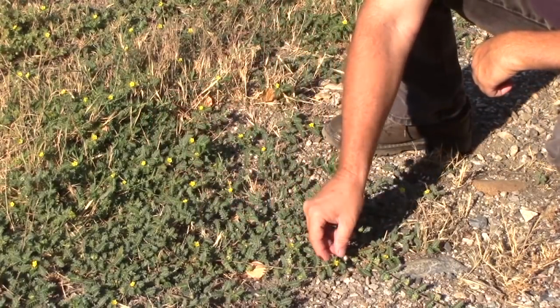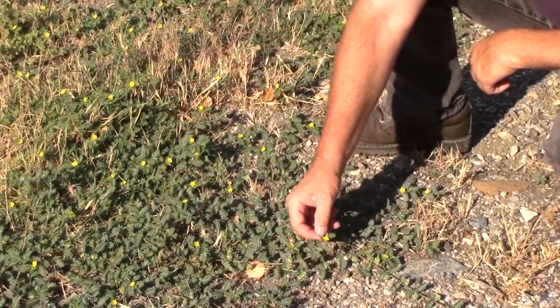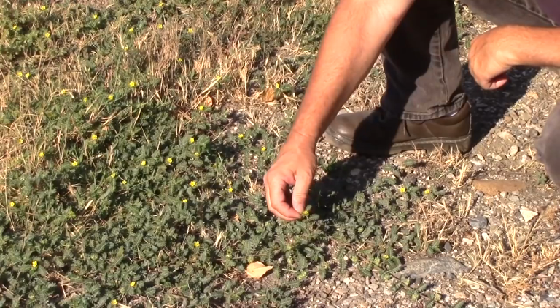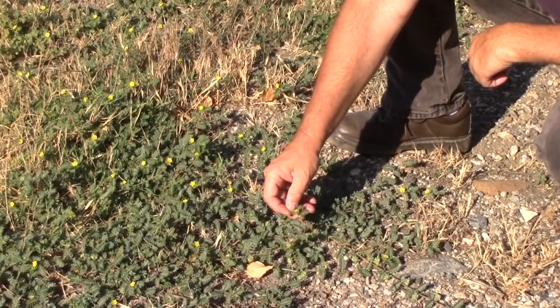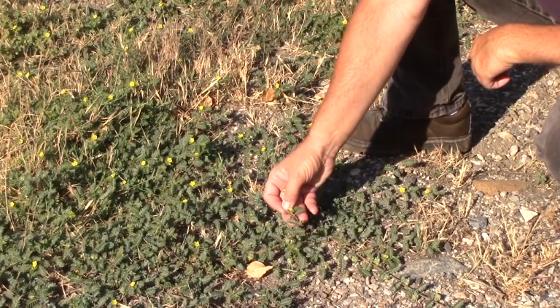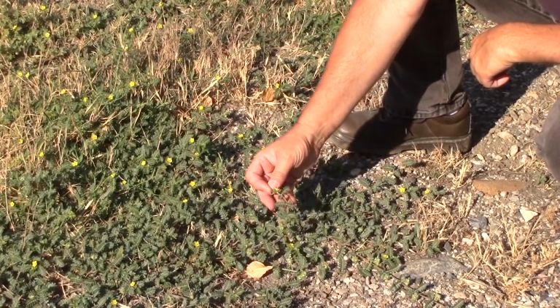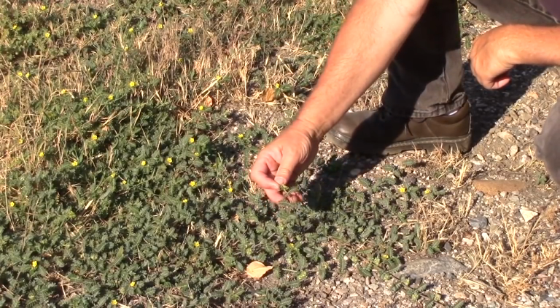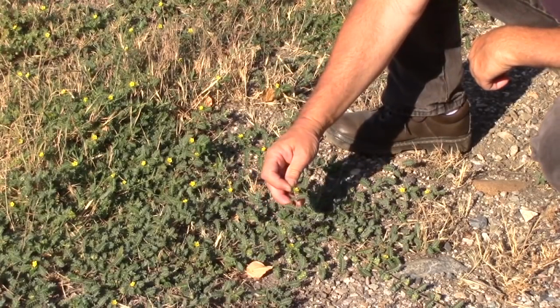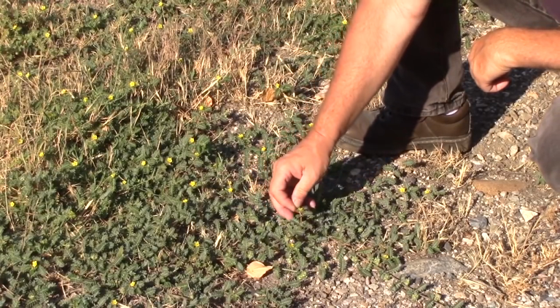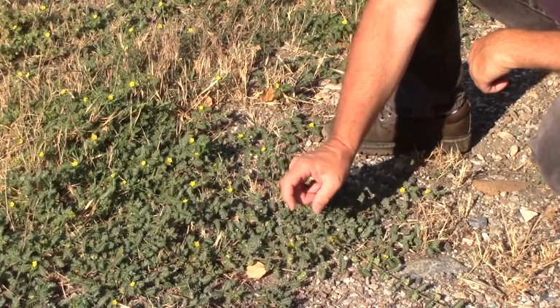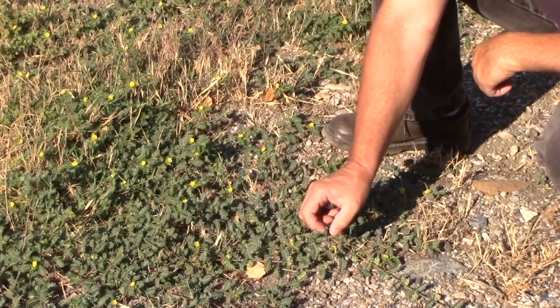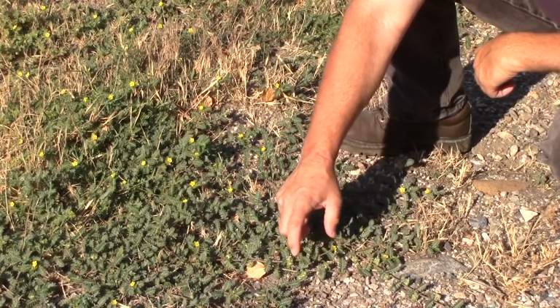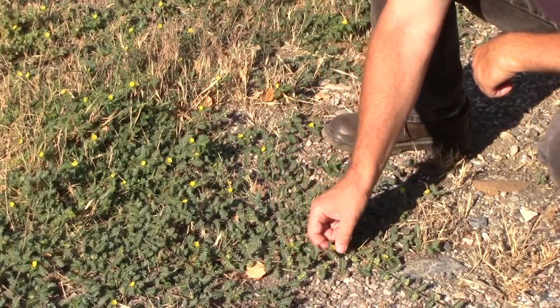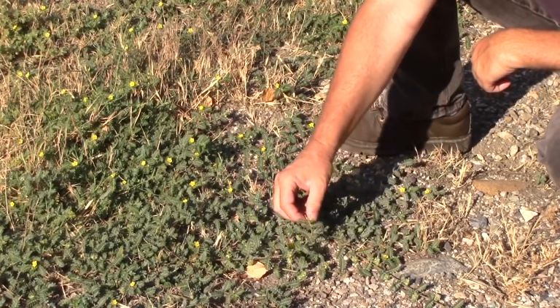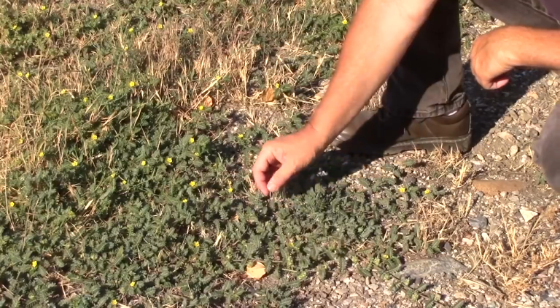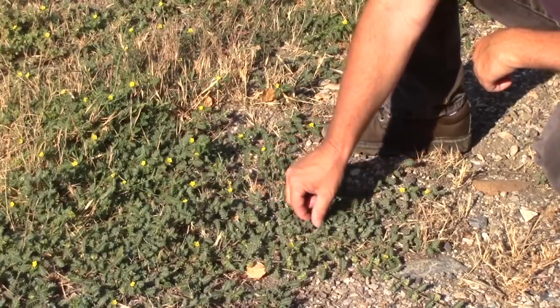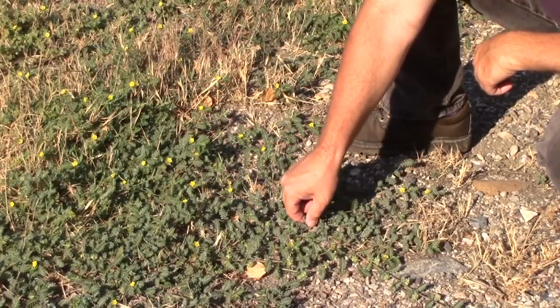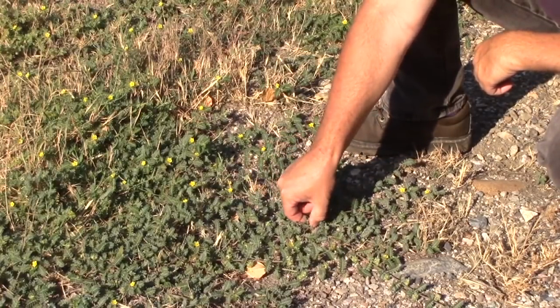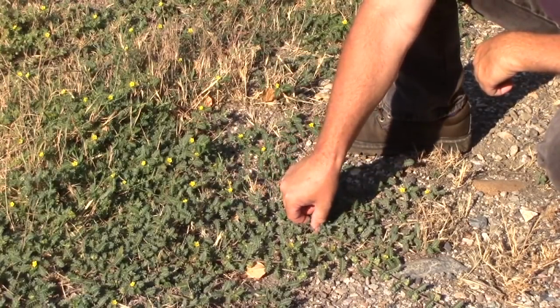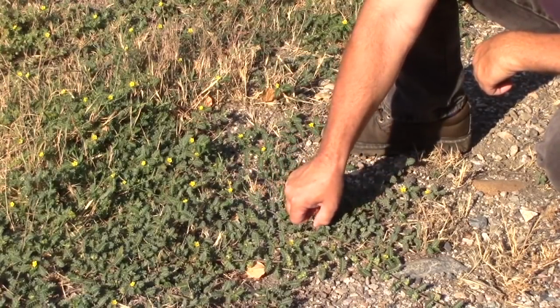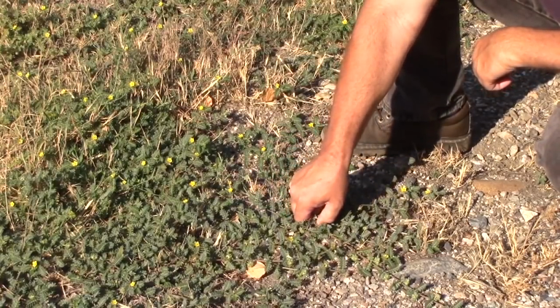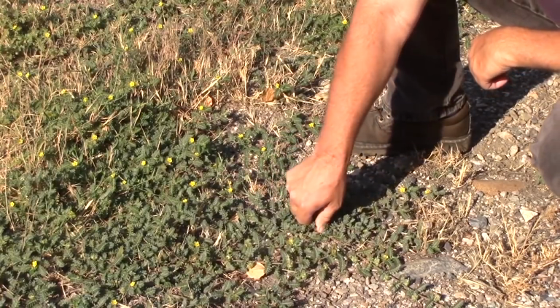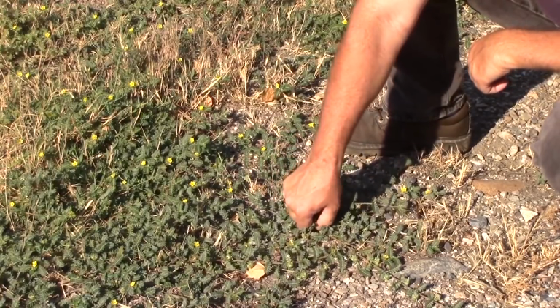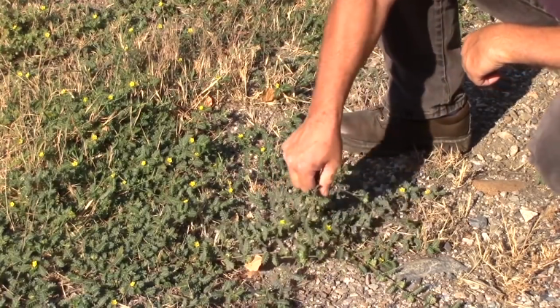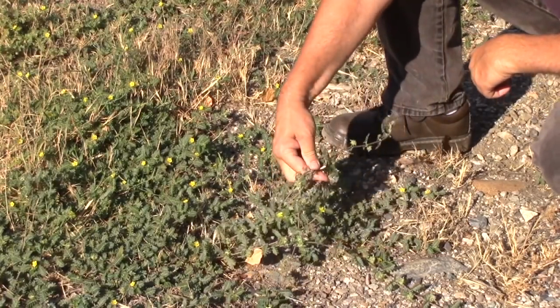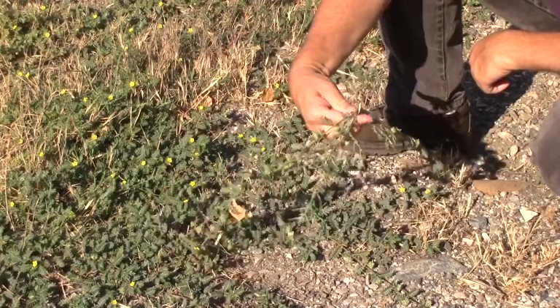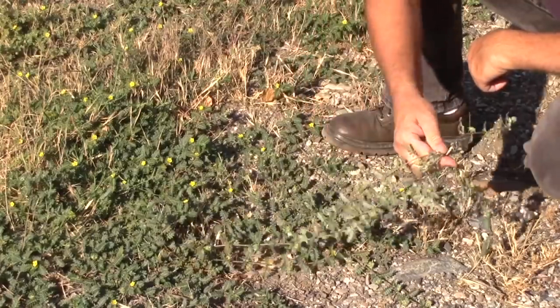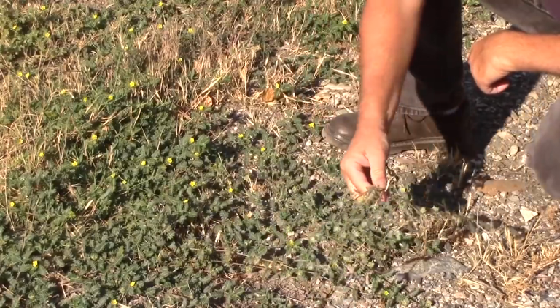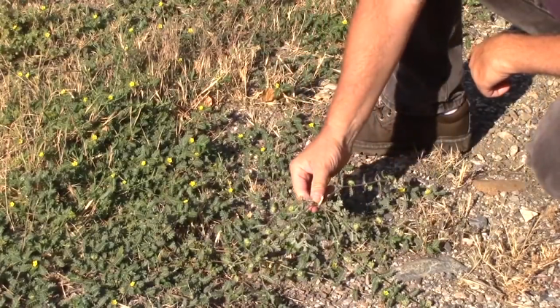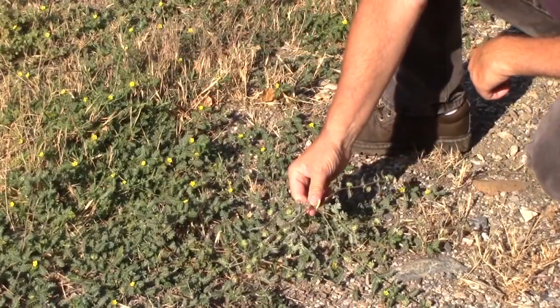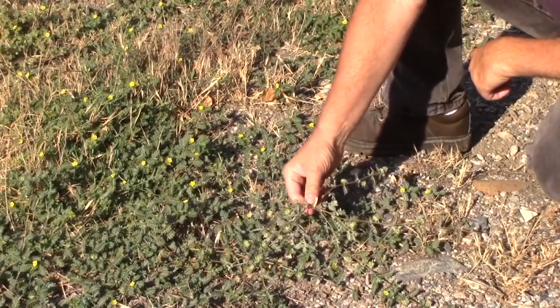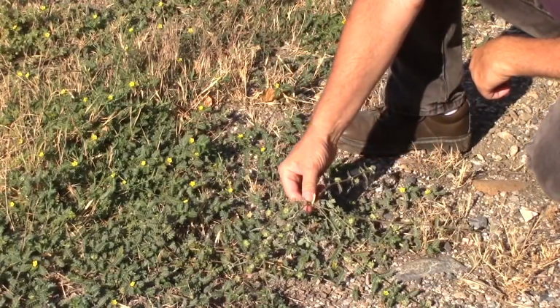It has a yellow flower and a pinnately compound leaf — the leaves are opposite each other on the stem. It's got a tap root, and so all you have to do to kill the plant is to separate the top of the plant from the tap root.